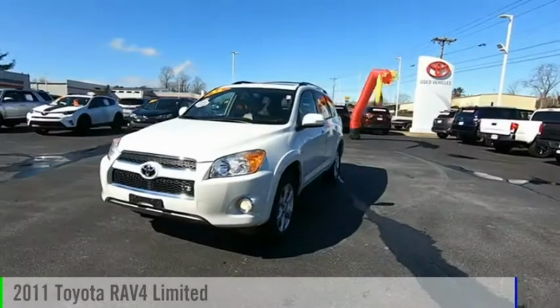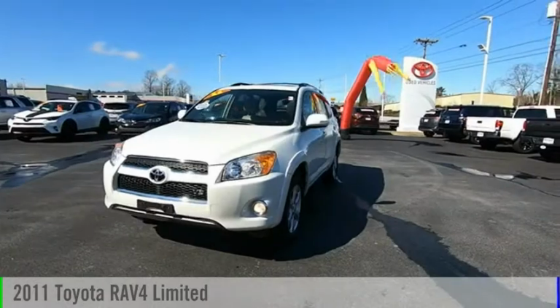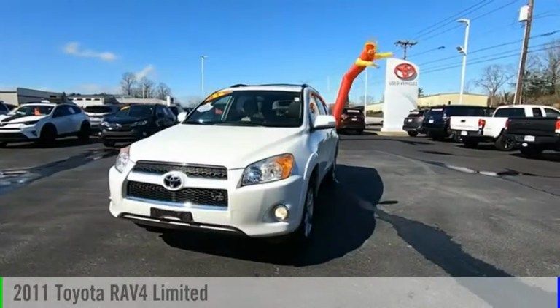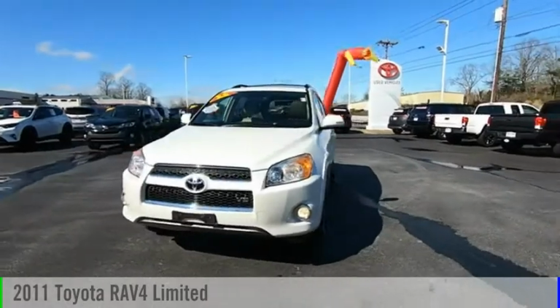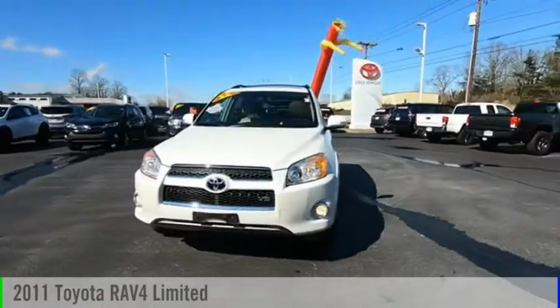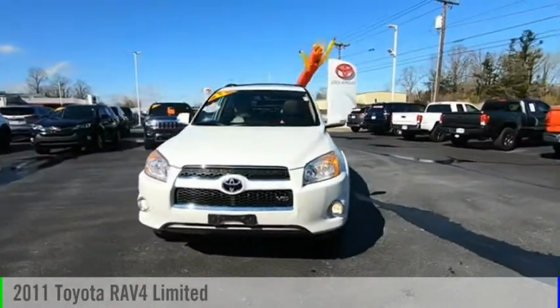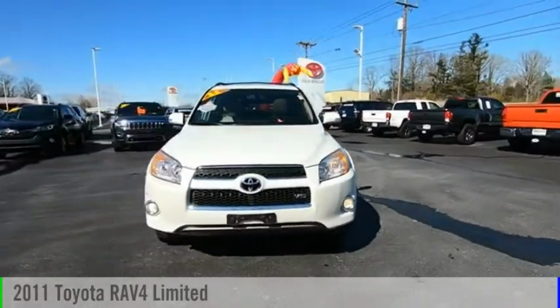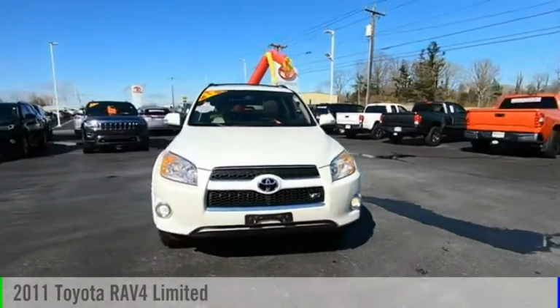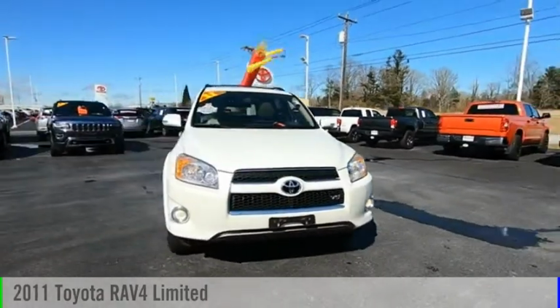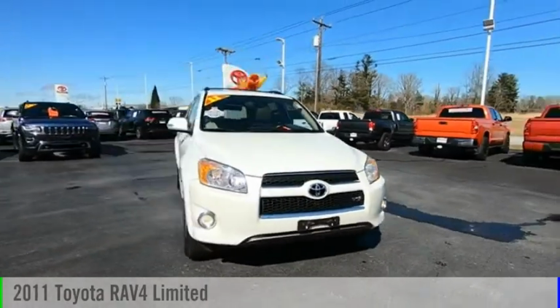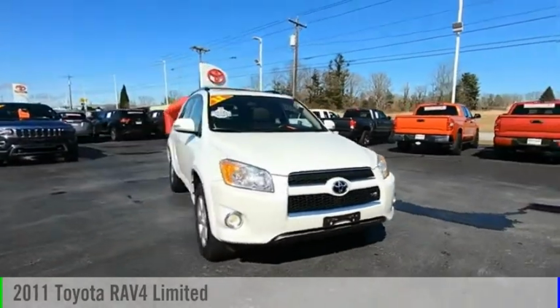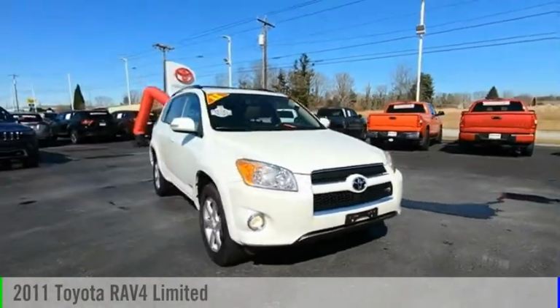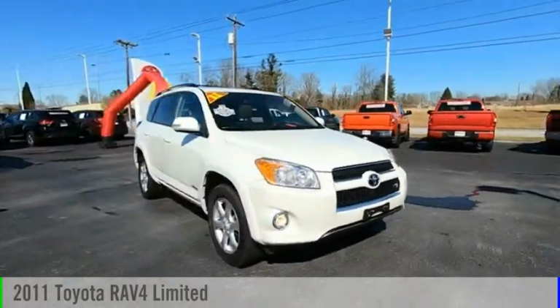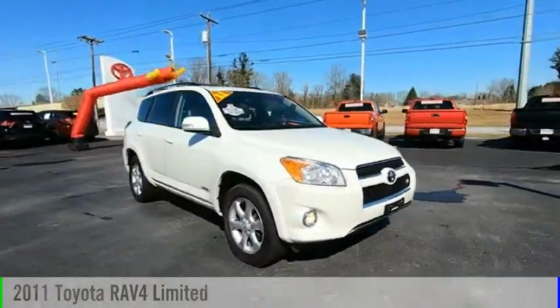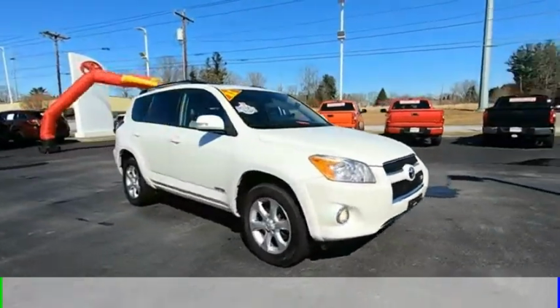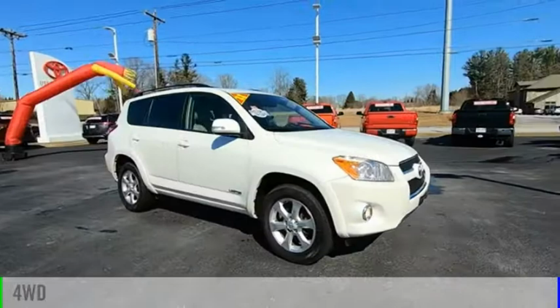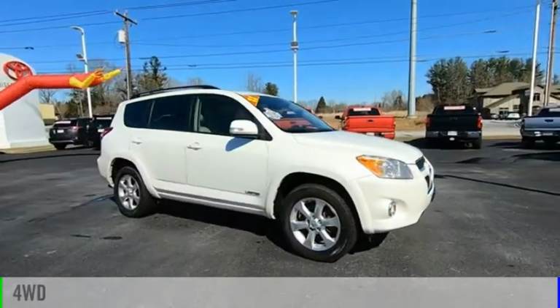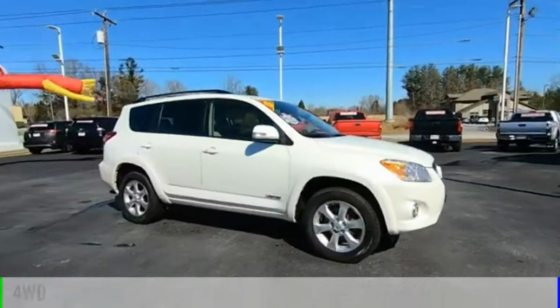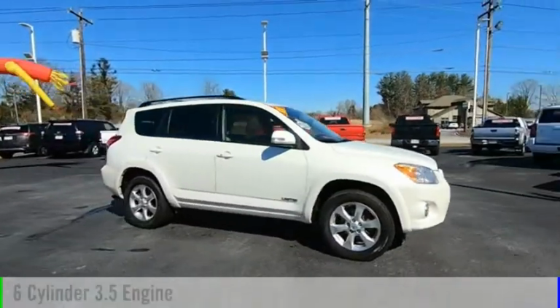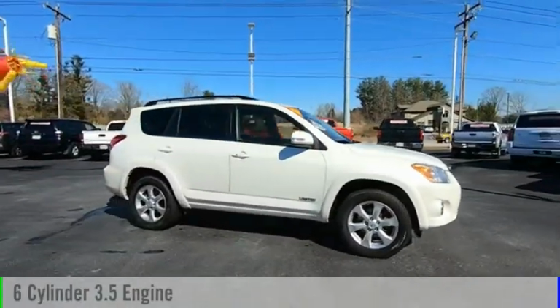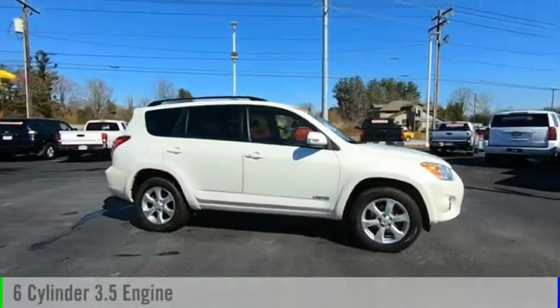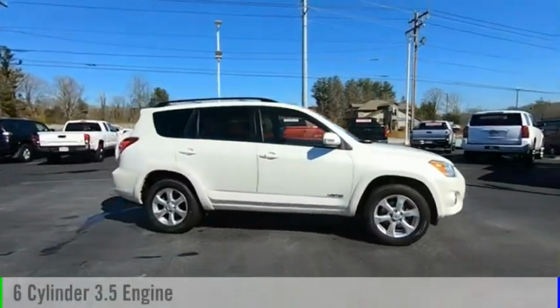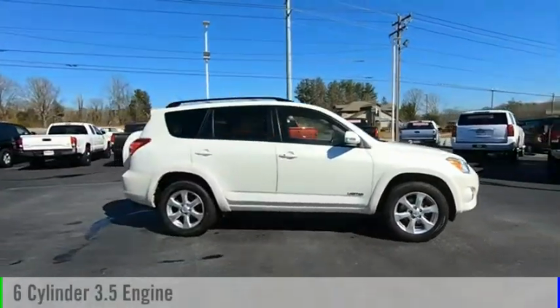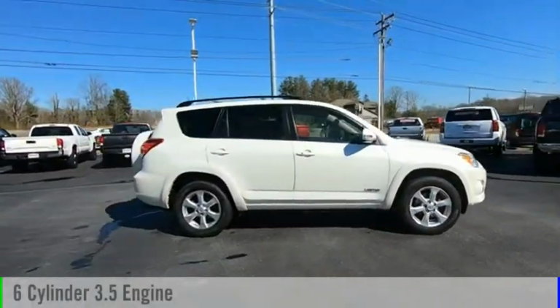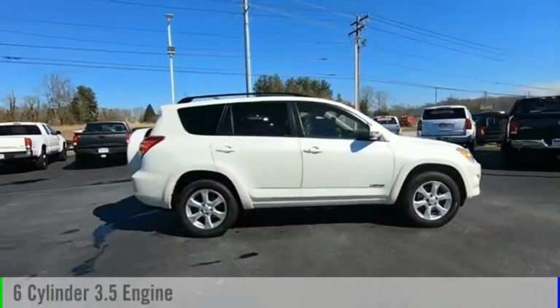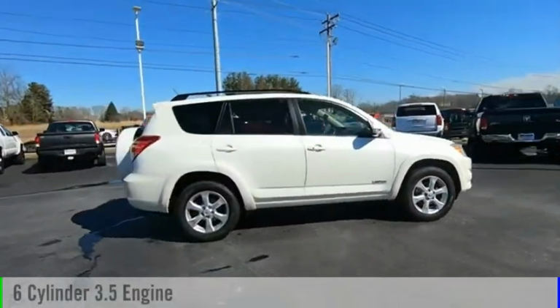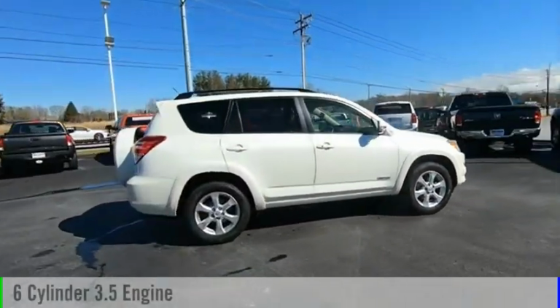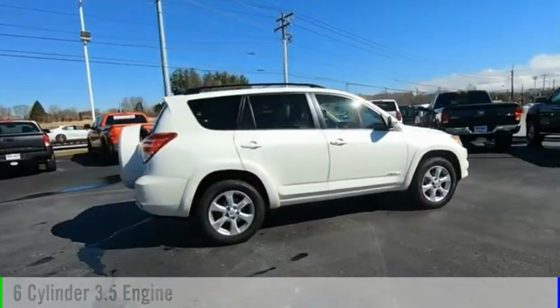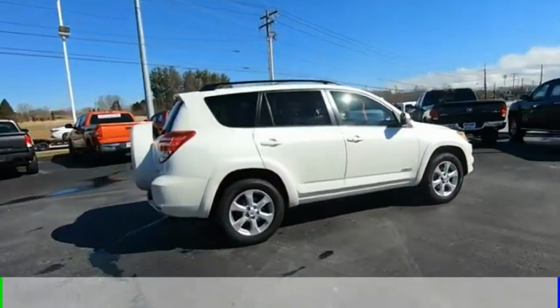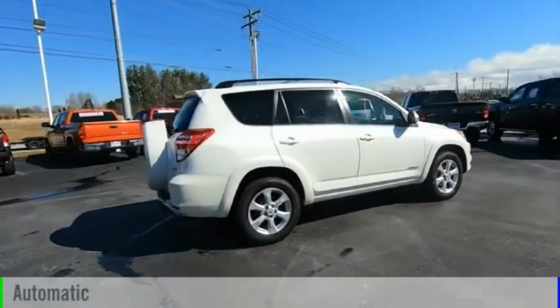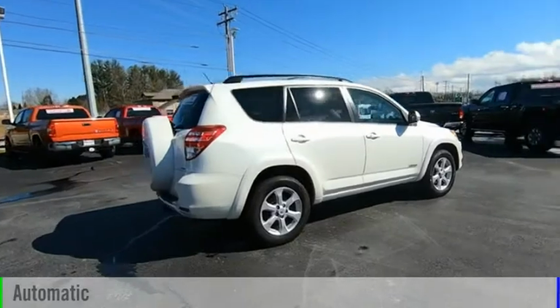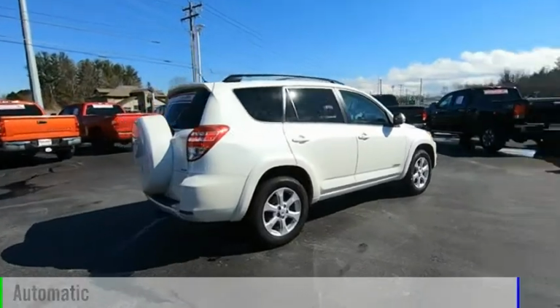We are pleased to show you the 2011 RAV4. This vehicle is powered by a four-wheel drive, six-cylinder, 3.5-liter engine, and comes with an automatic transmission.